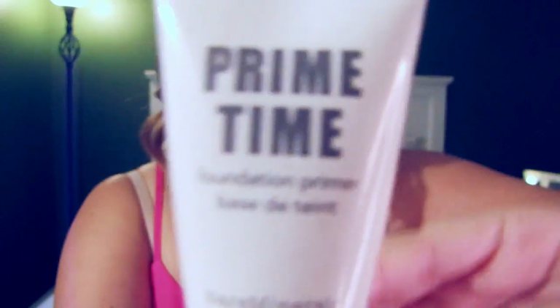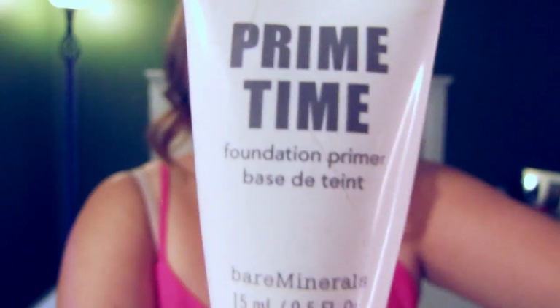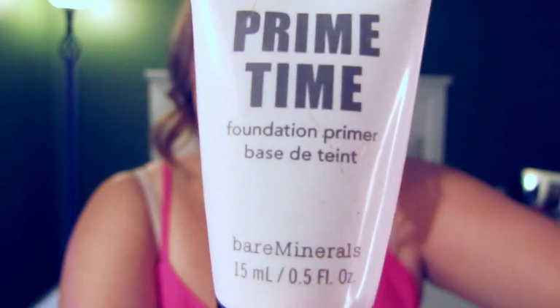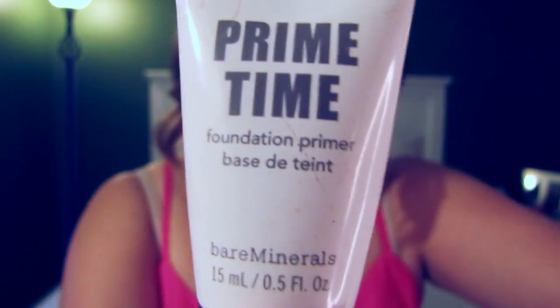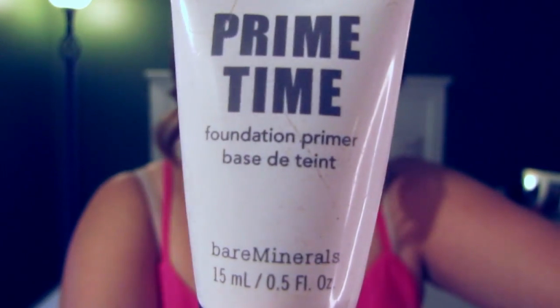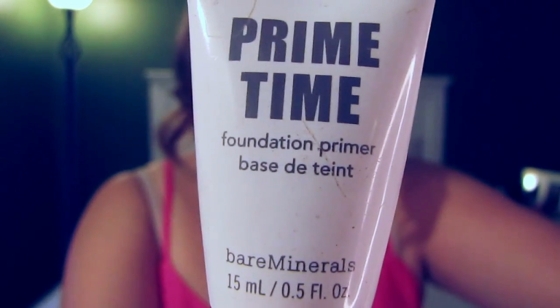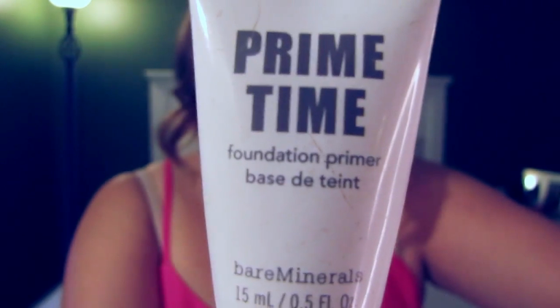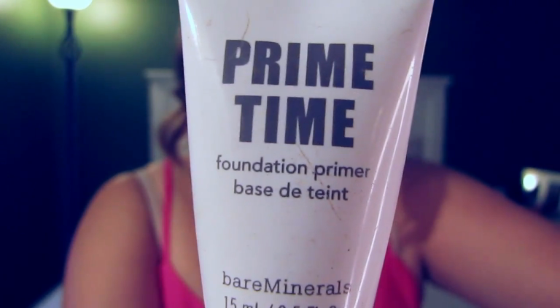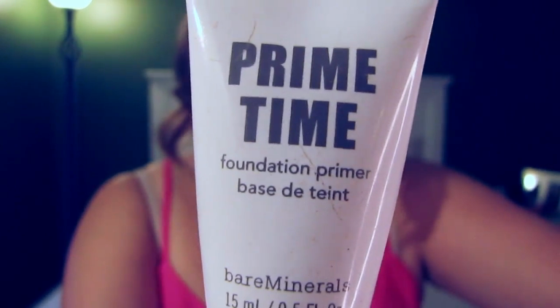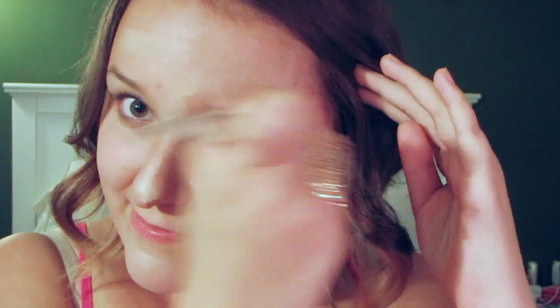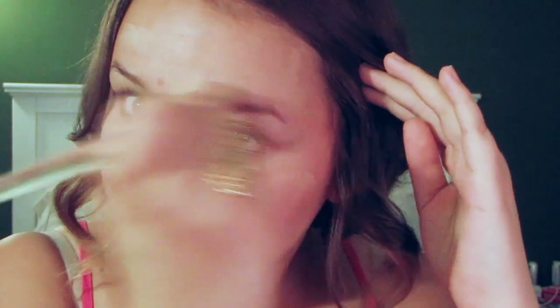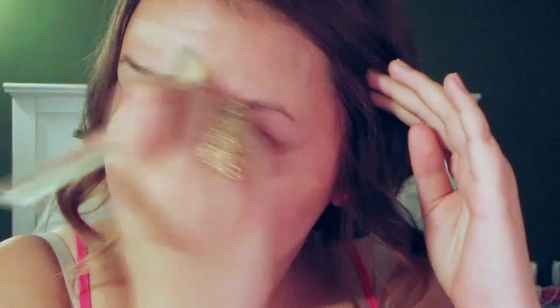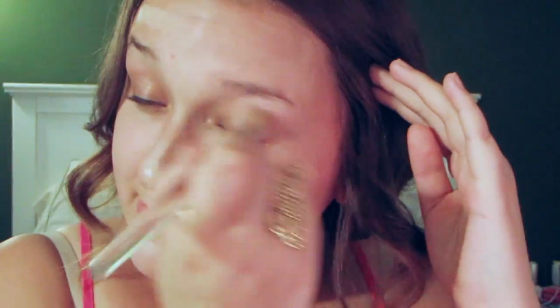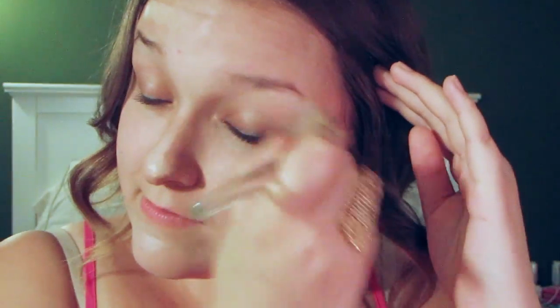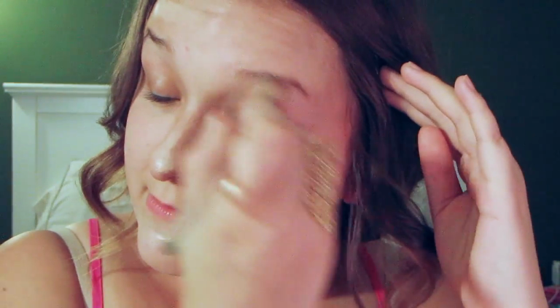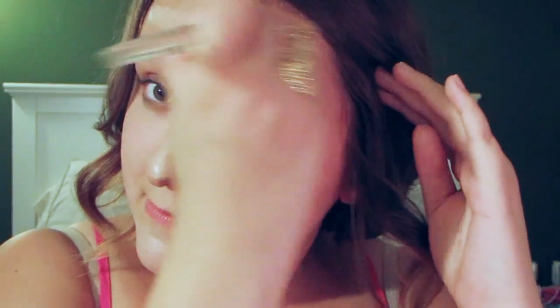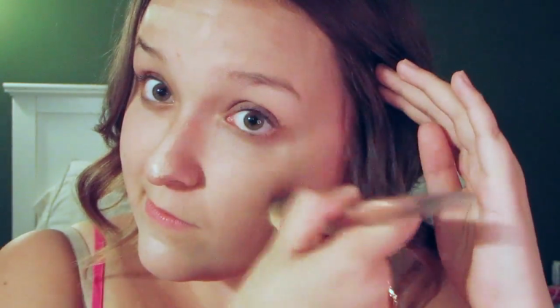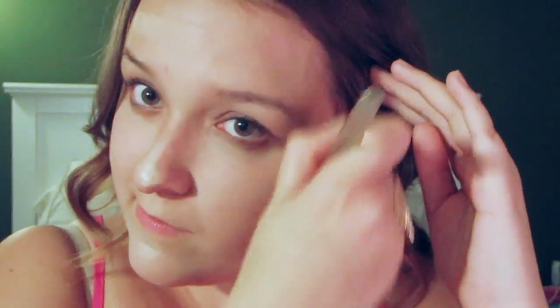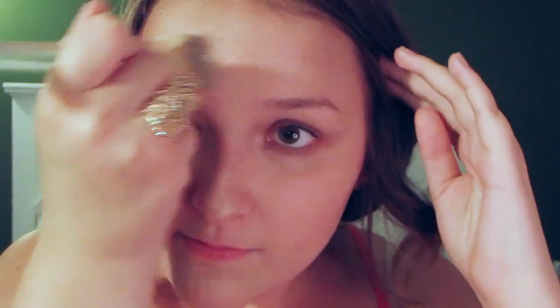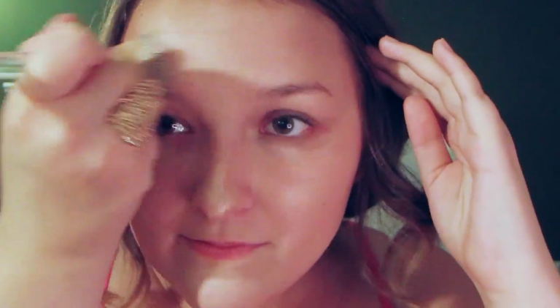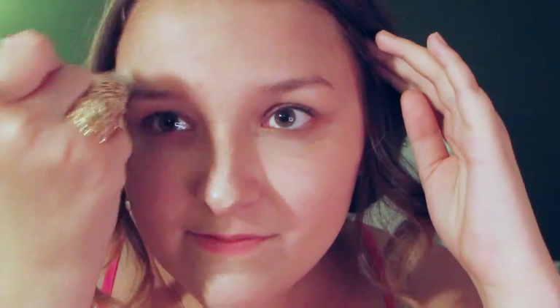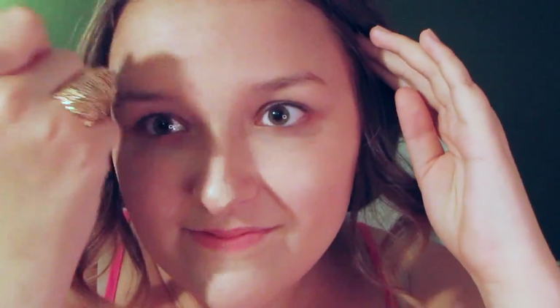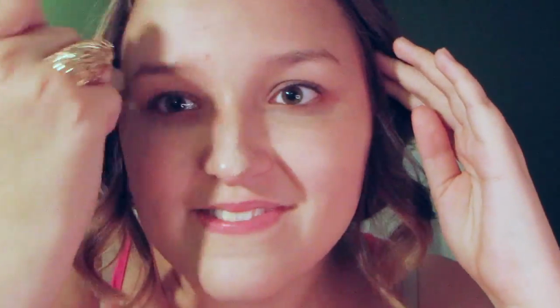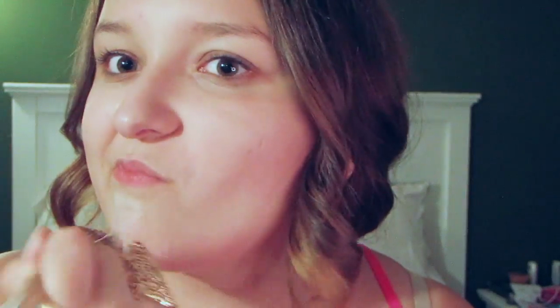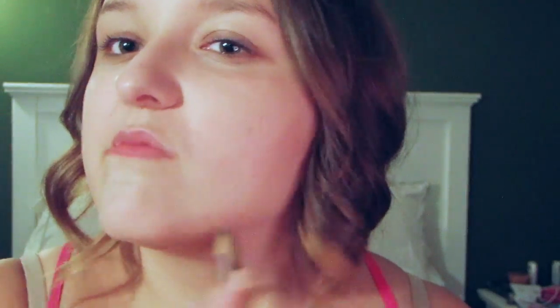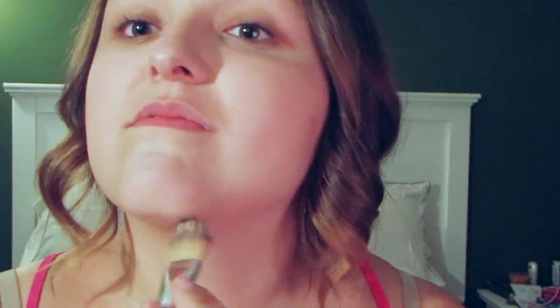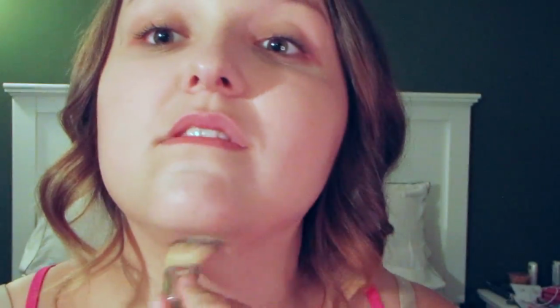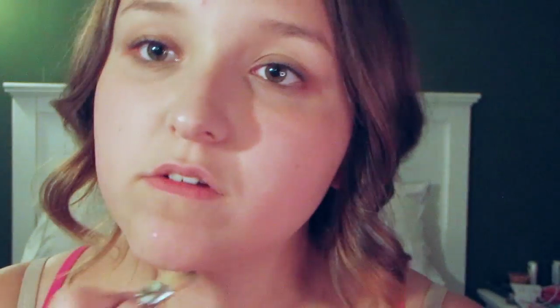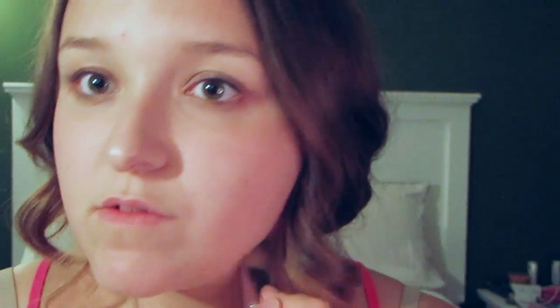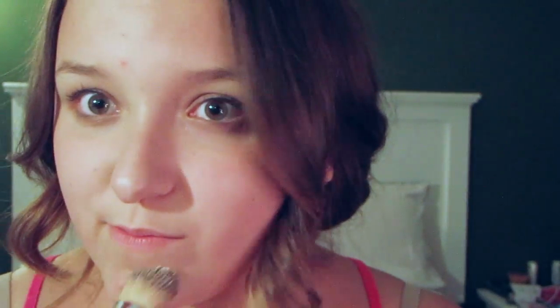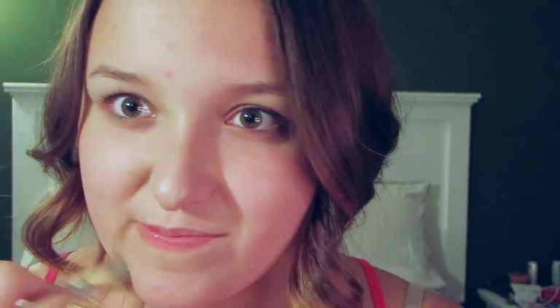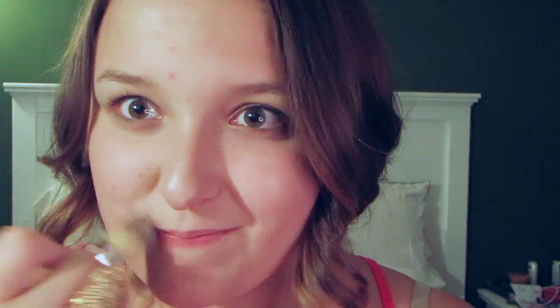First you want to start by priming your face. Here I'm using Prime Time and this is going to help your foundation stay on longer and prevent creasing. Now taking a foundation or a BB cream, apply that on your face and blend with a foundation brush.